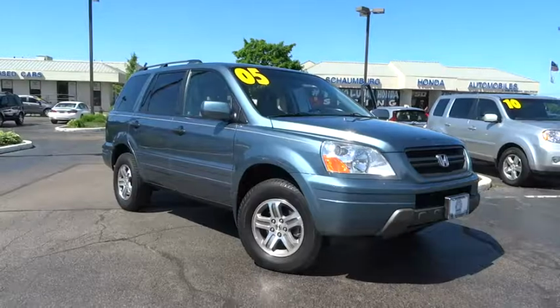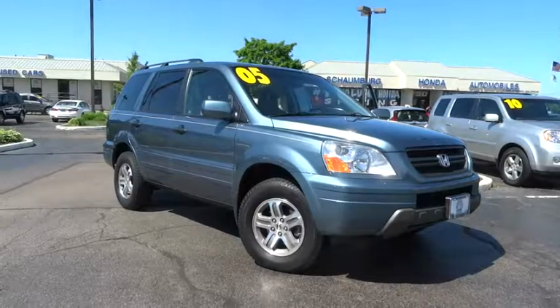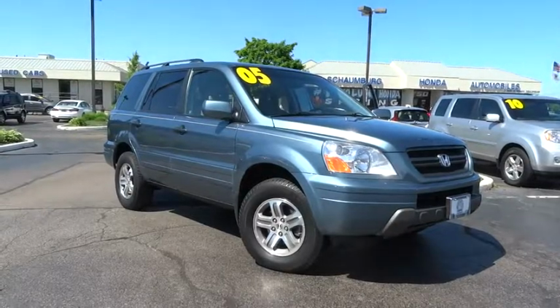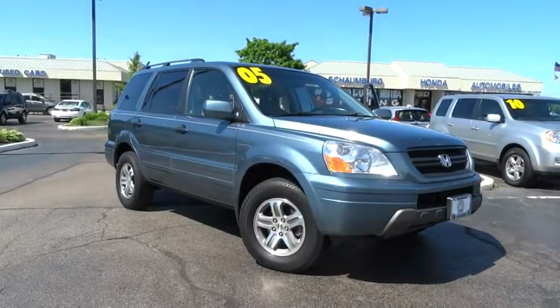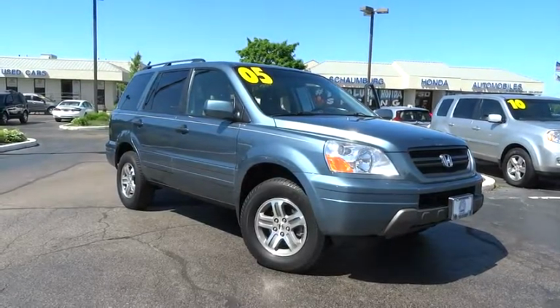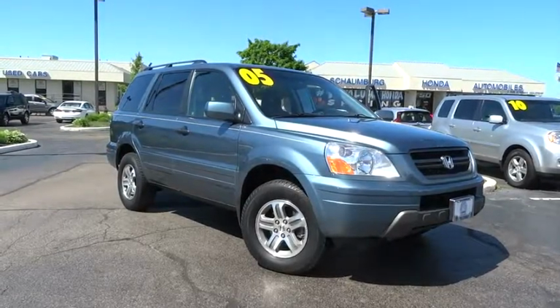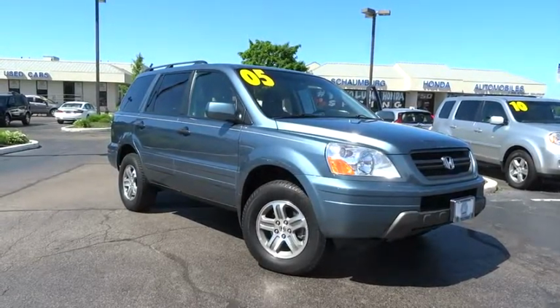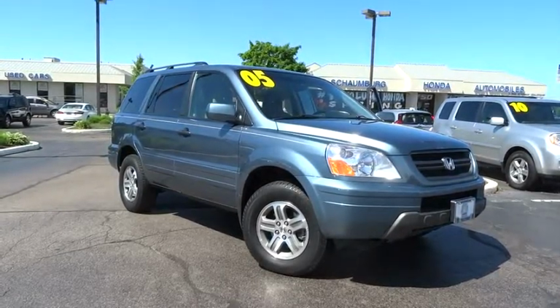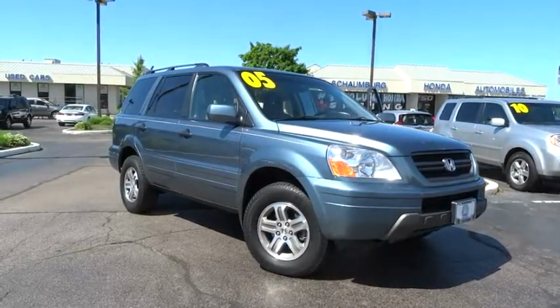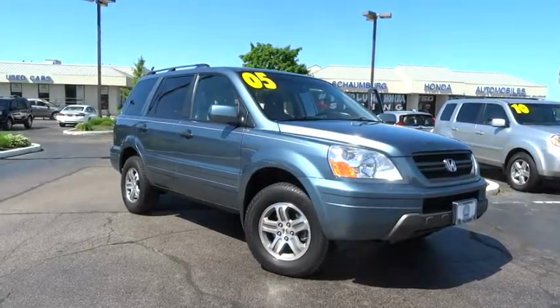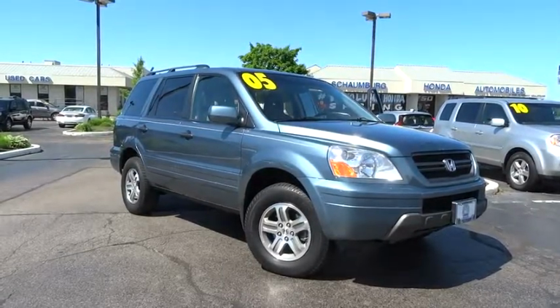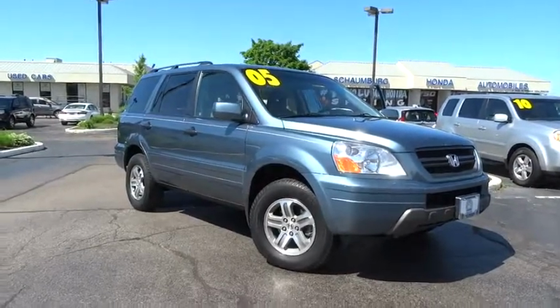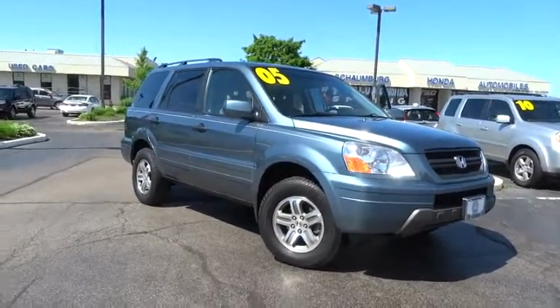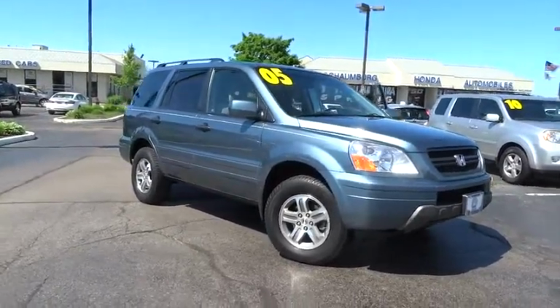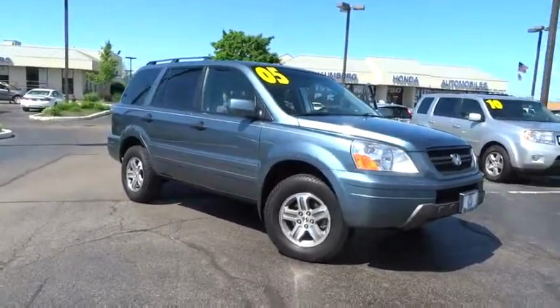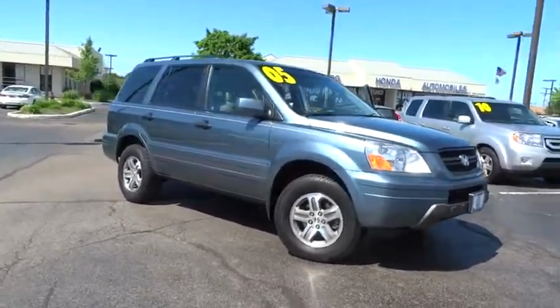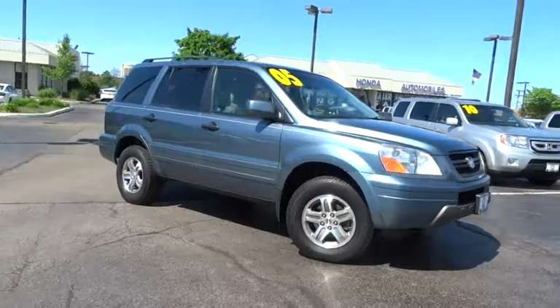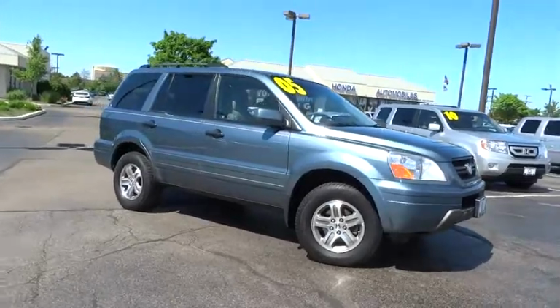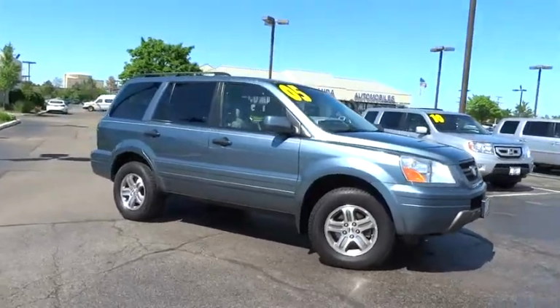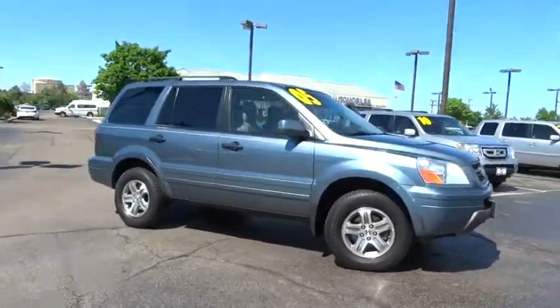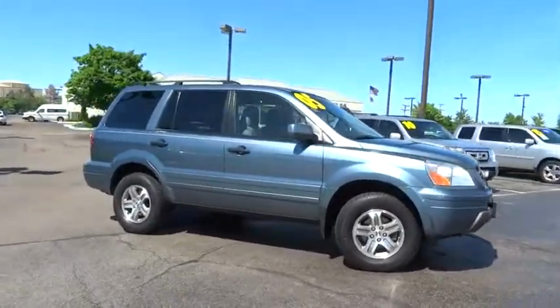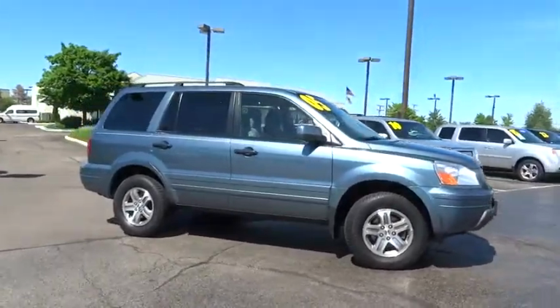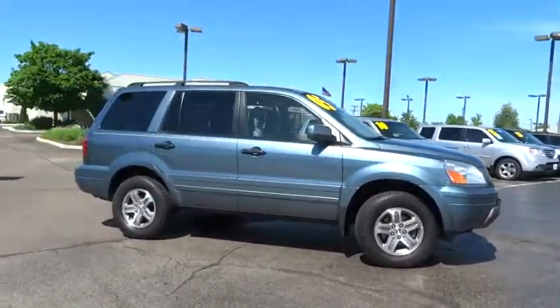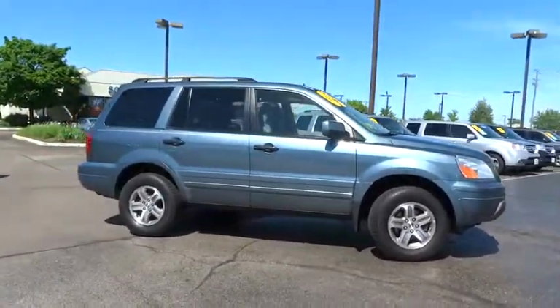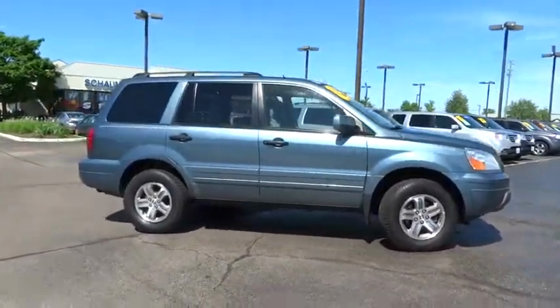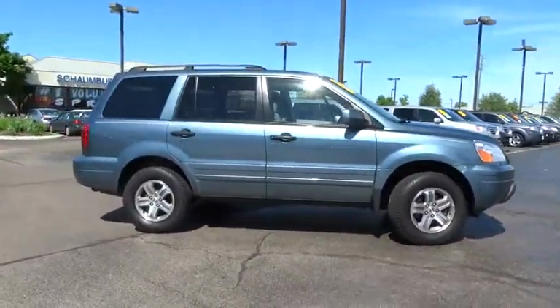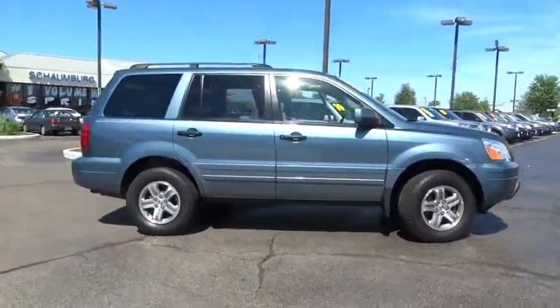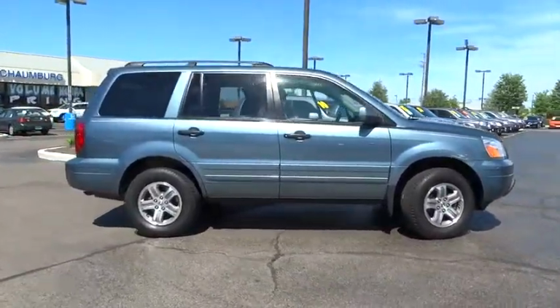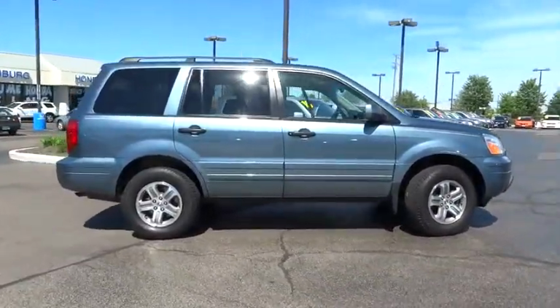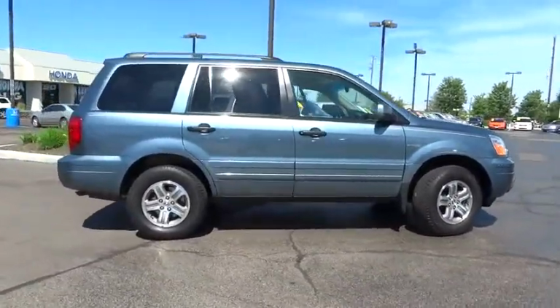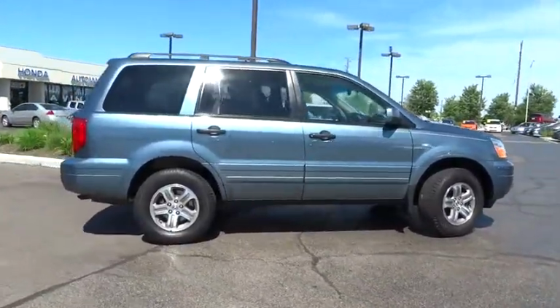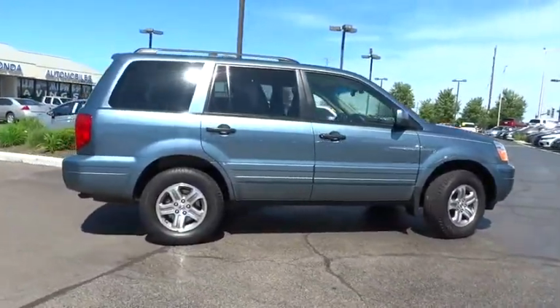The 2005 Honda Pilot. Optimal utility. Indulgent interior. Powerful performer. You'll be ready for almost anything in the Honda Pilot.